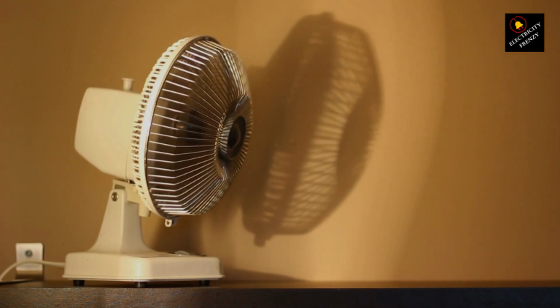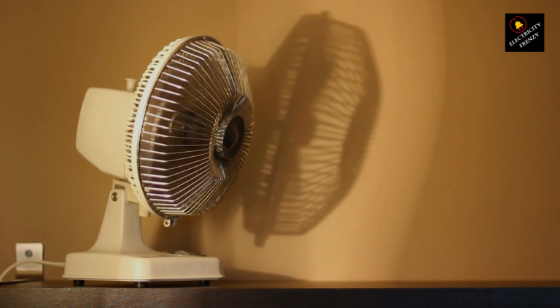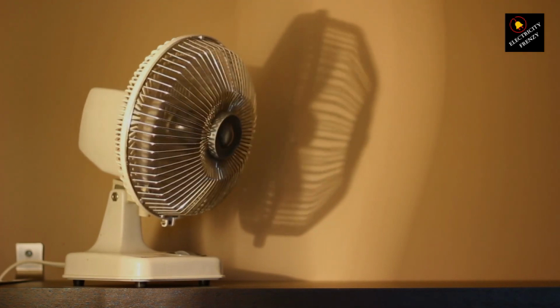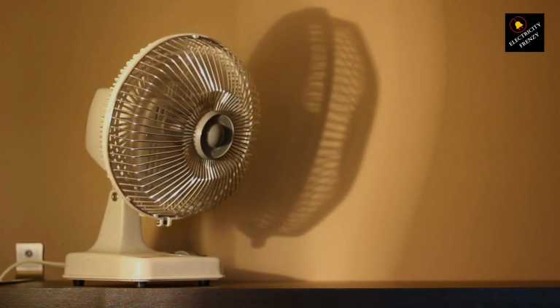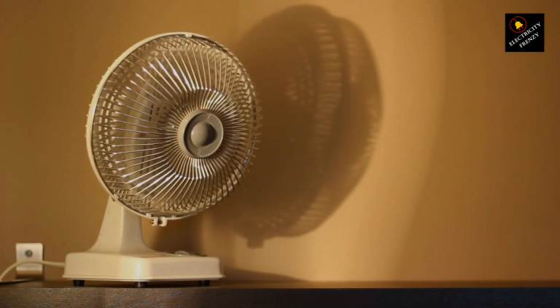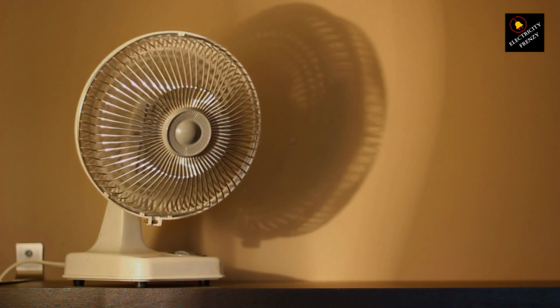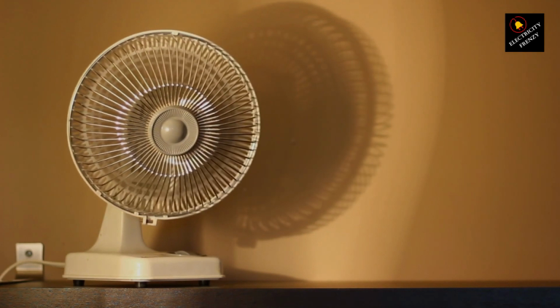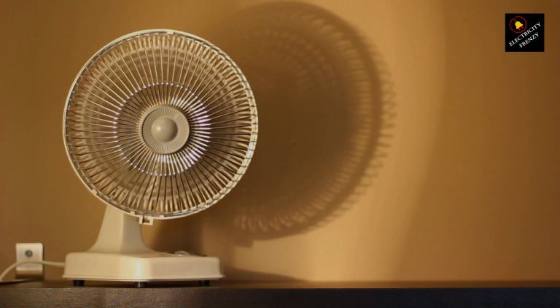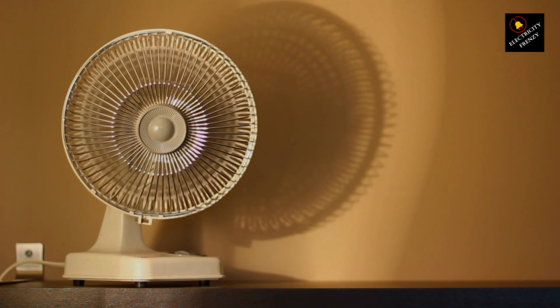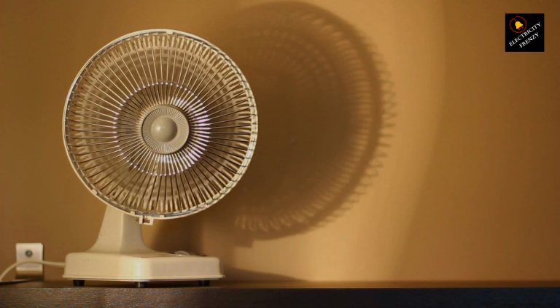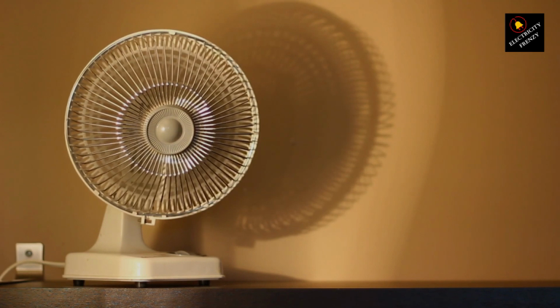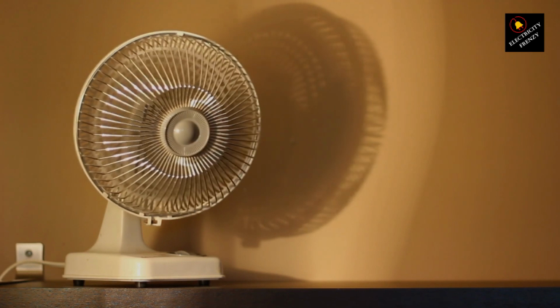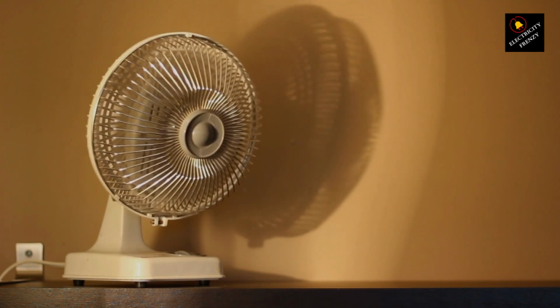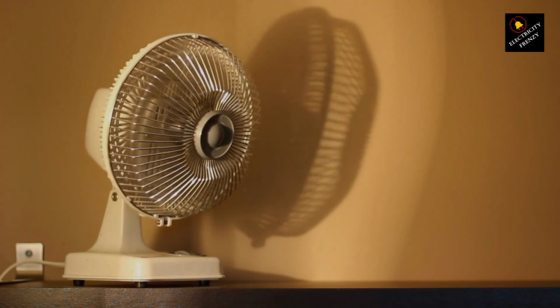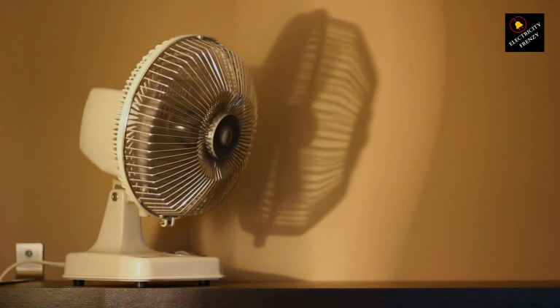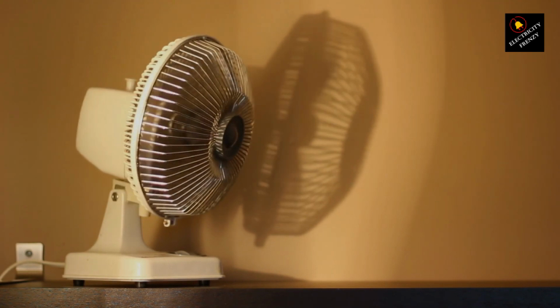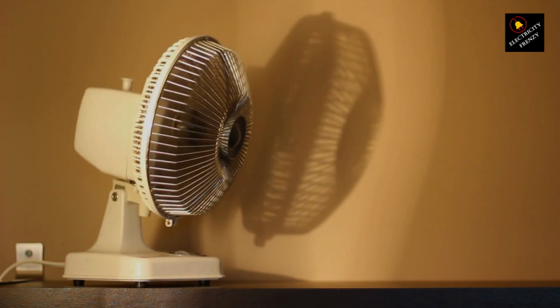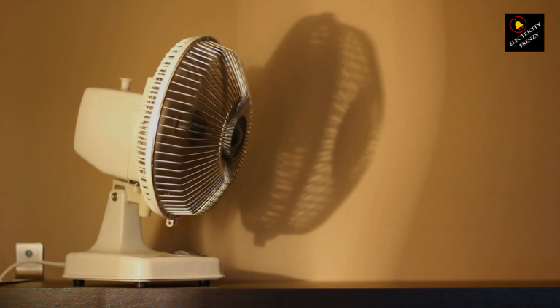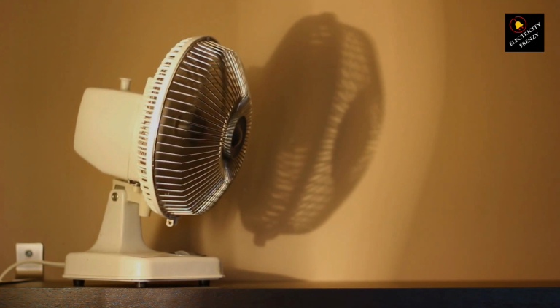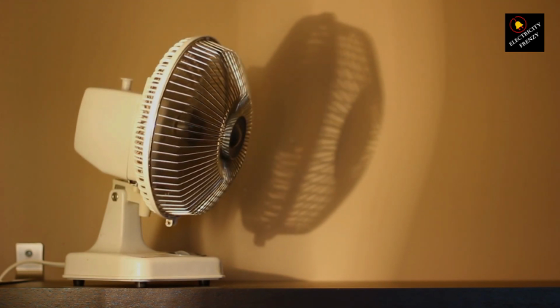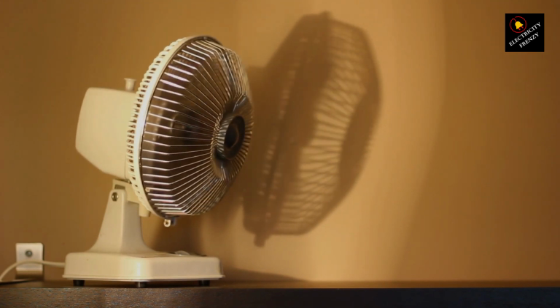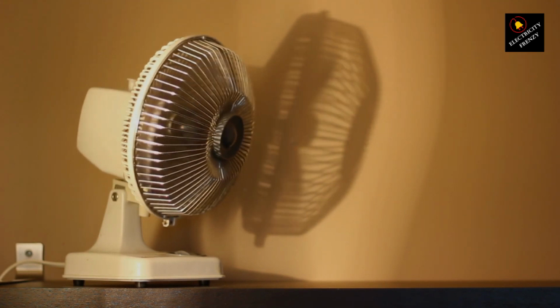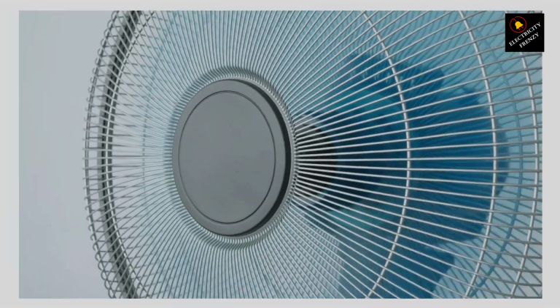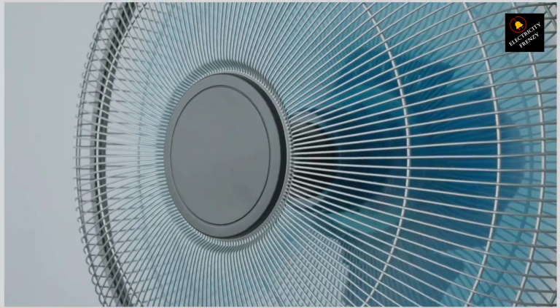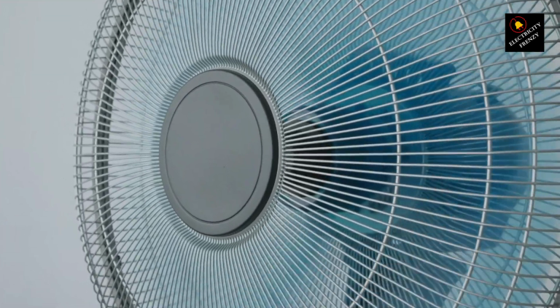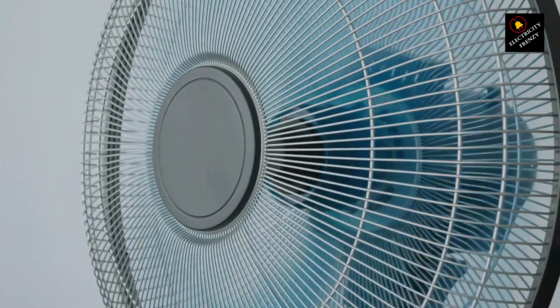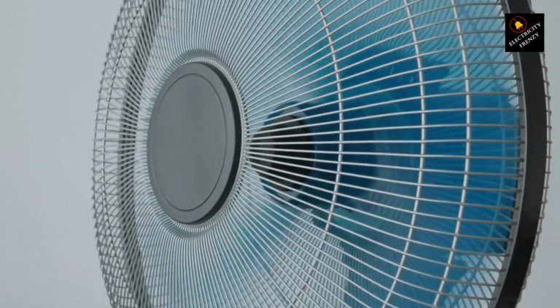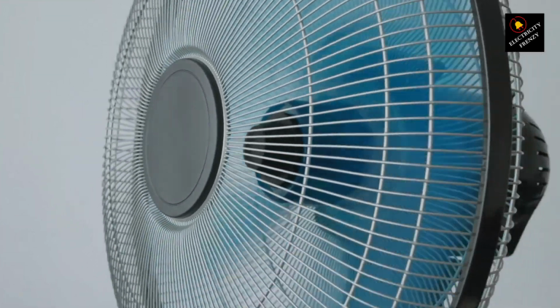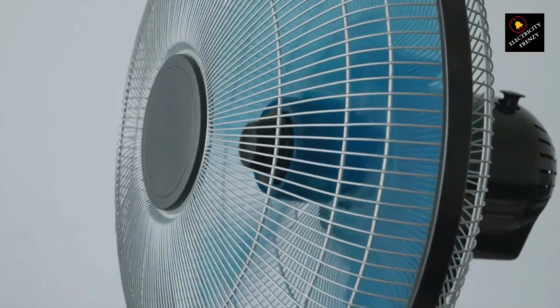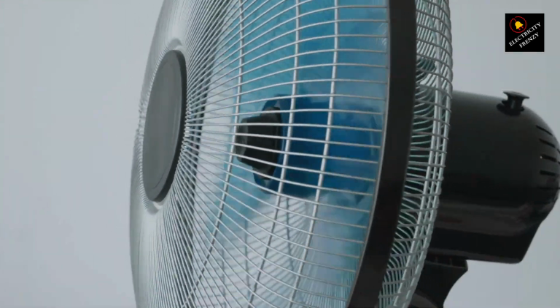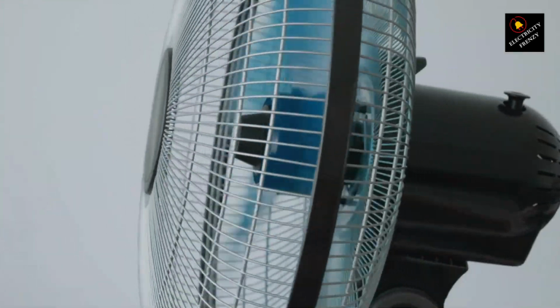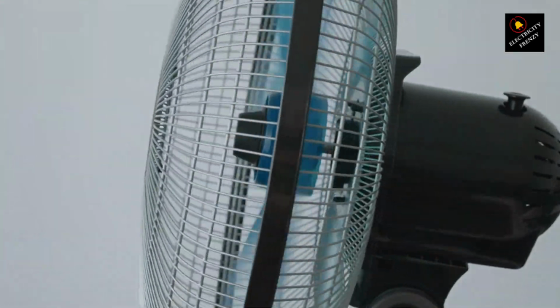First things first, let's talk about the basics. Fans, like most electrical devices, require a certain amount of voltage to function properly. Voltage is like the fuel for your fan, giving it the energy it needs to spin and keep you cool.